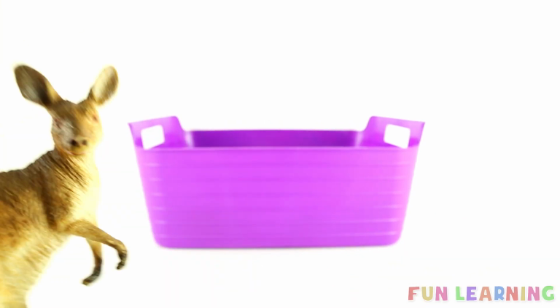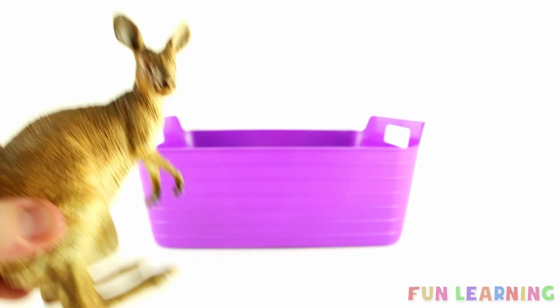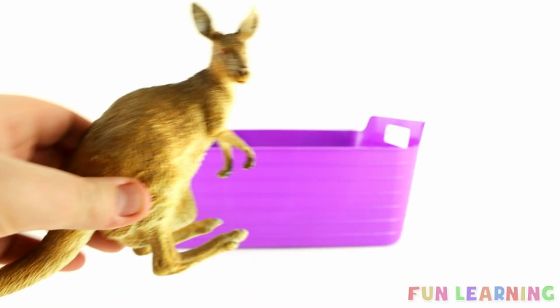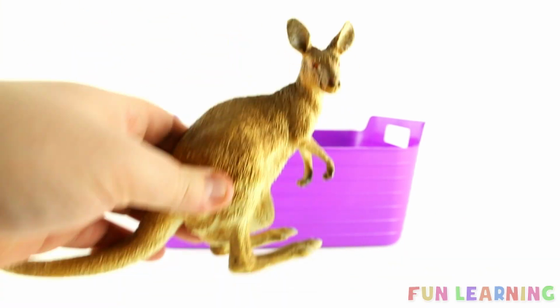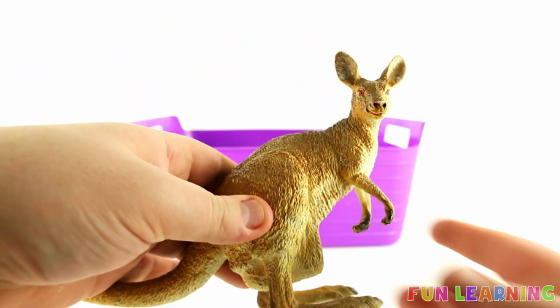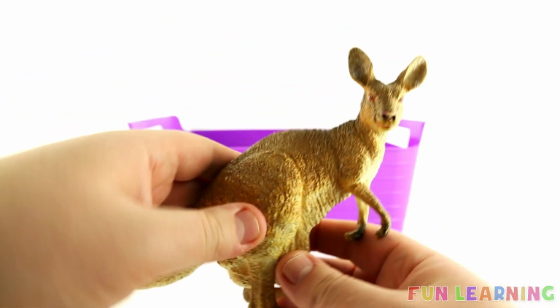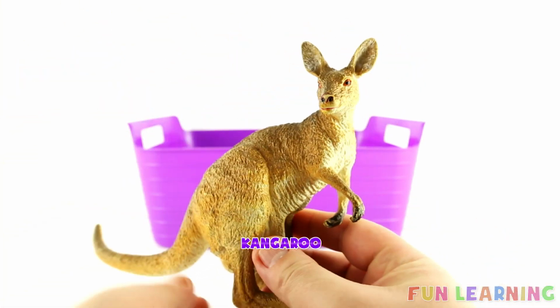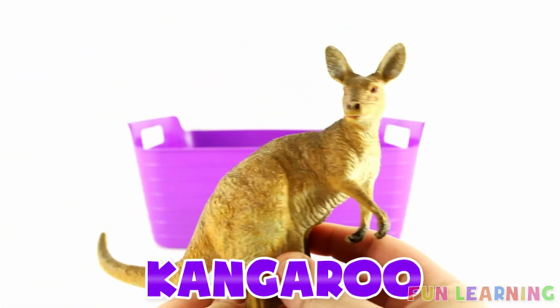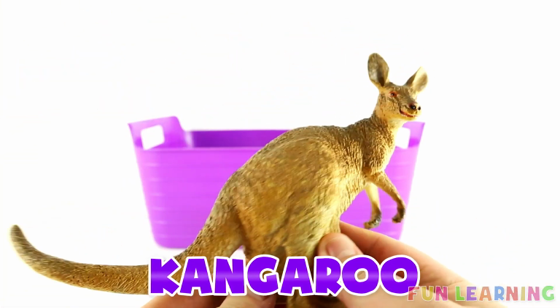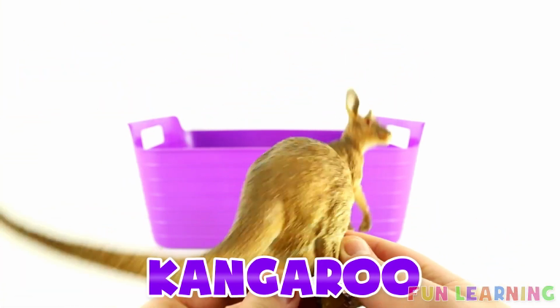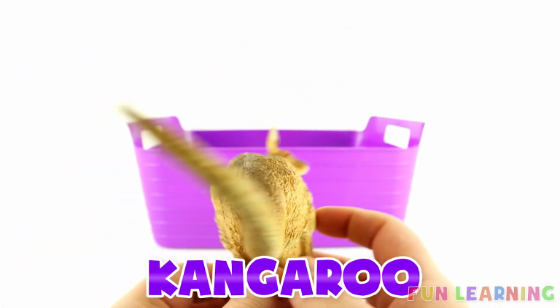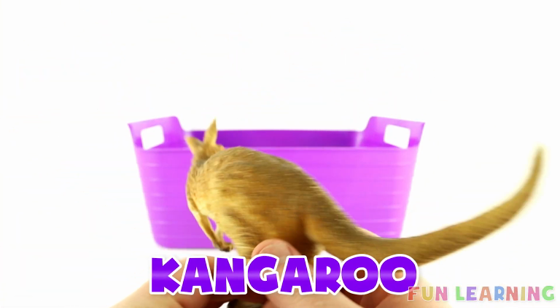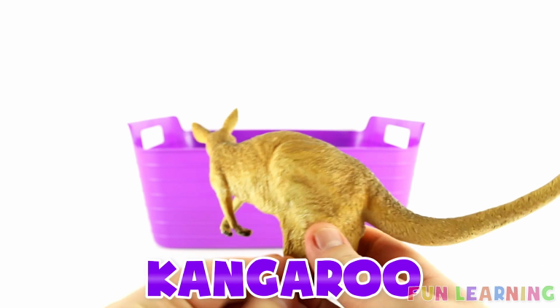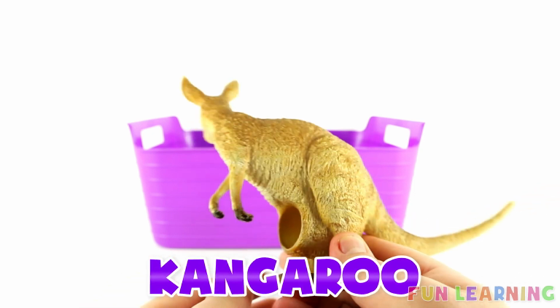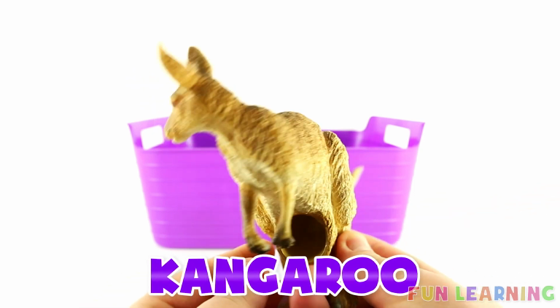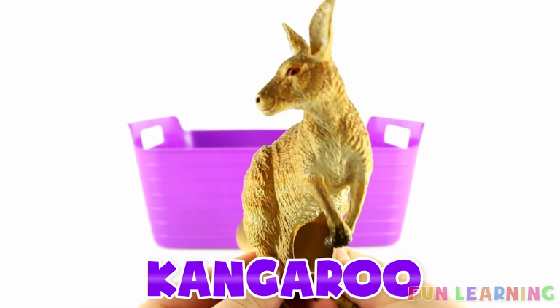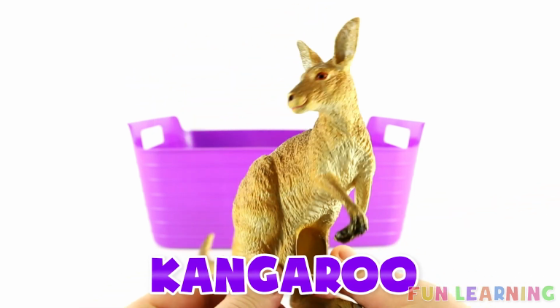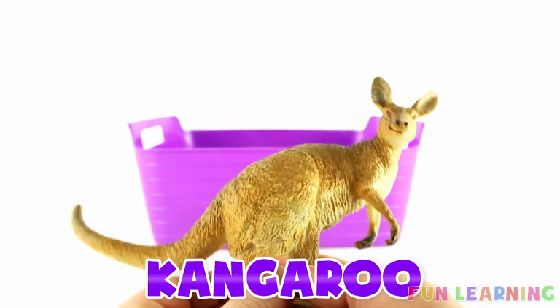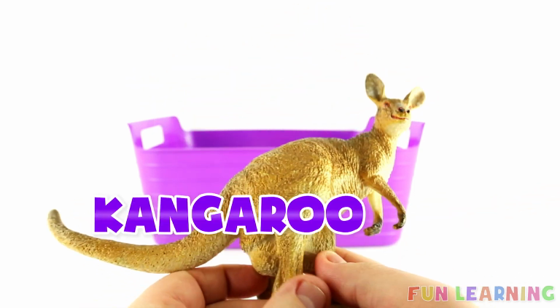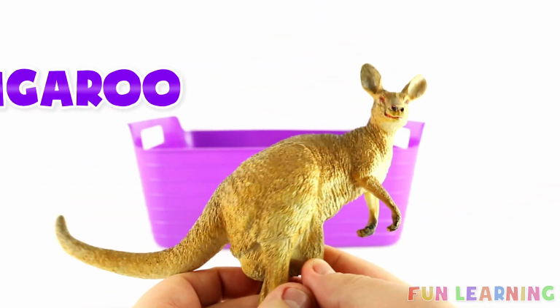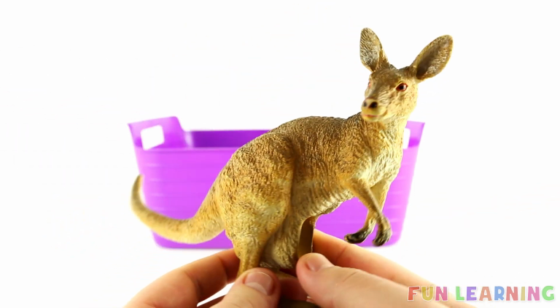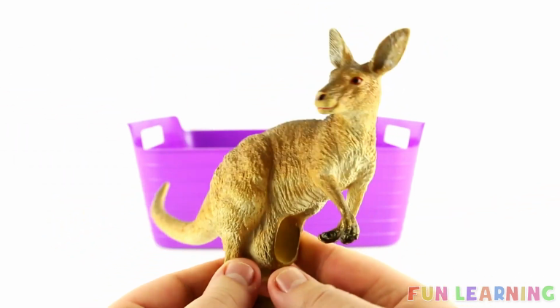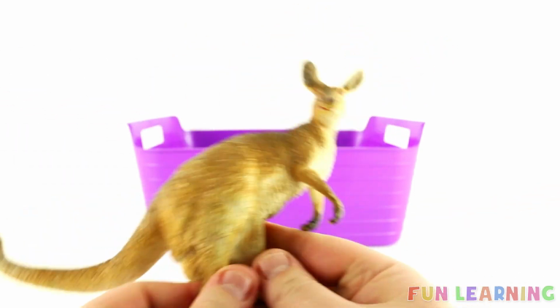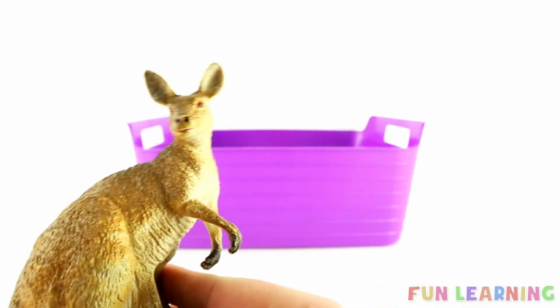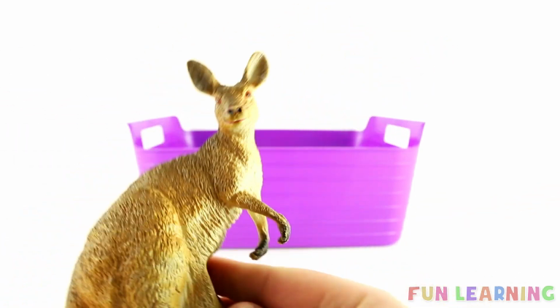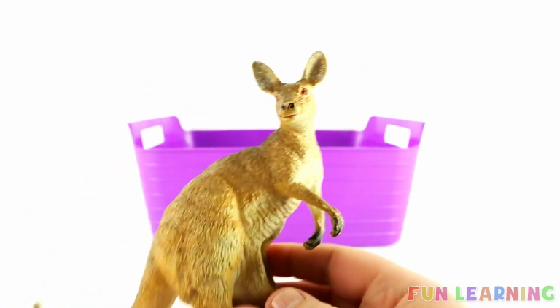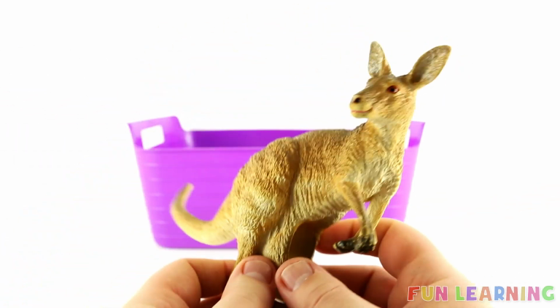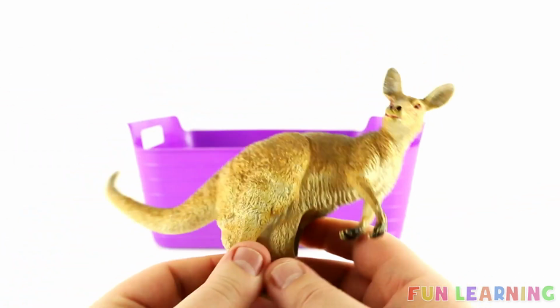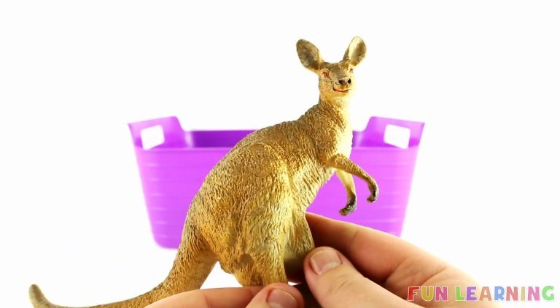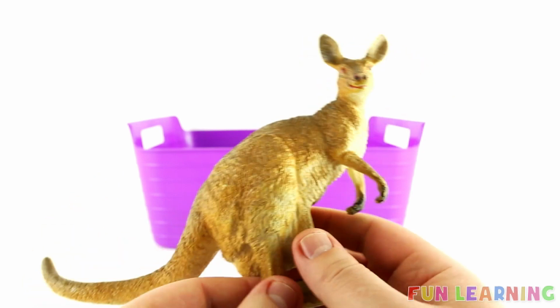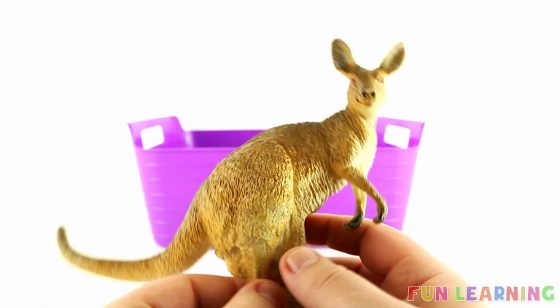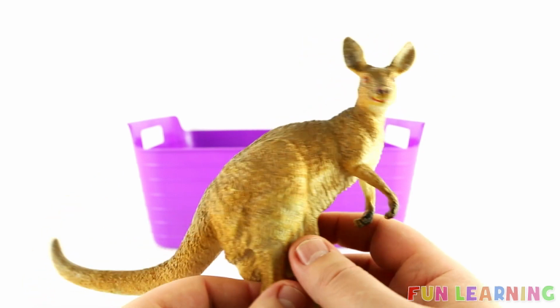Boingy boingy boingy boingy boing — it's a kangaroo! Say it with me: Kangaroo. Kangaroo begins with K. The letter K is for Kangaroo.